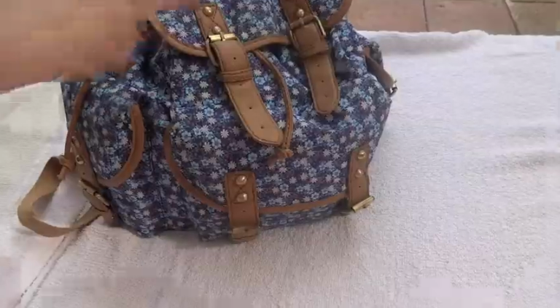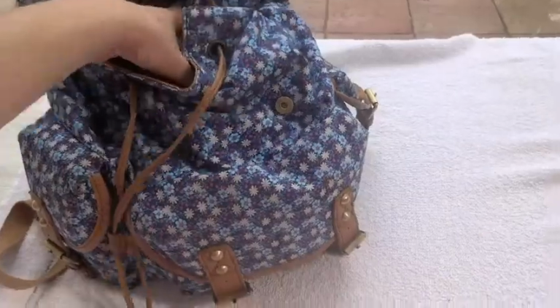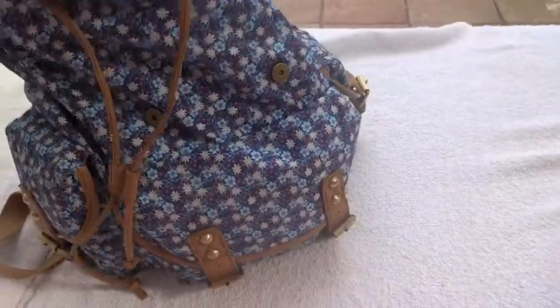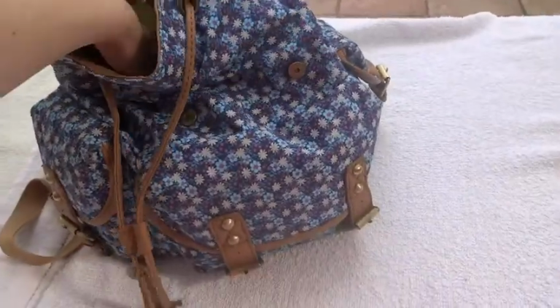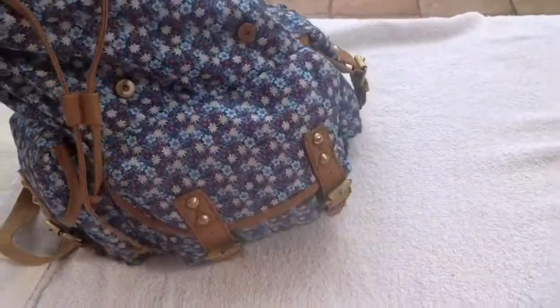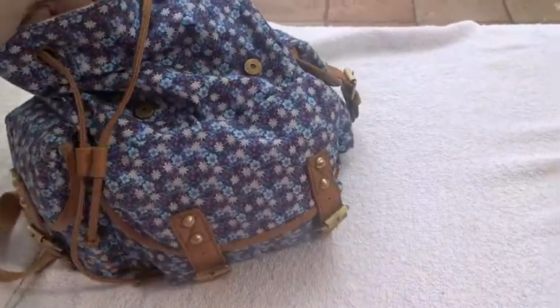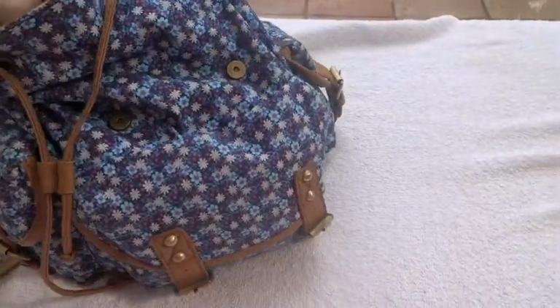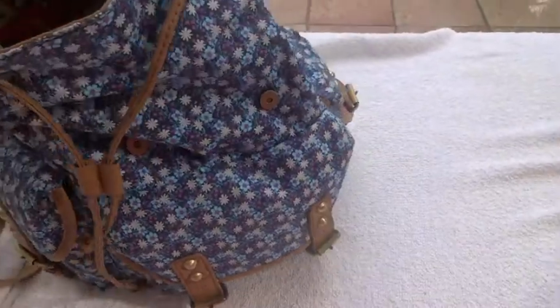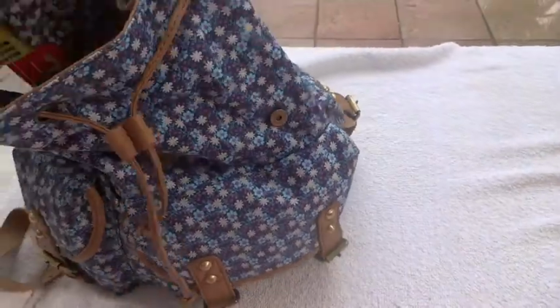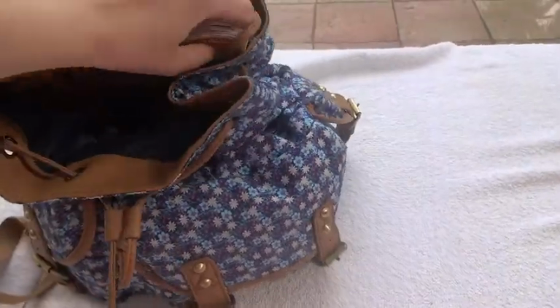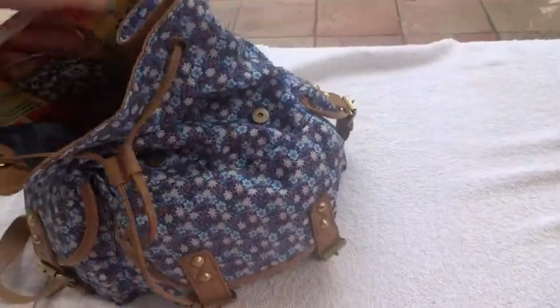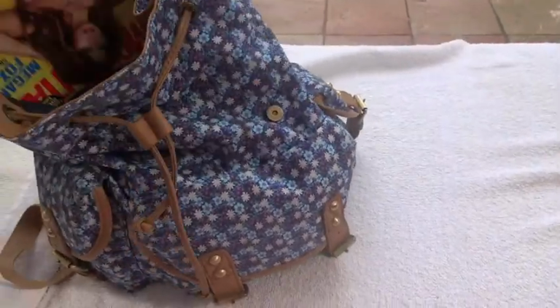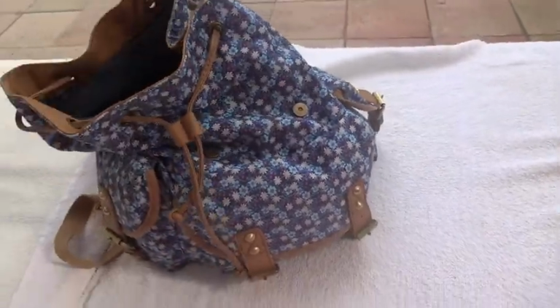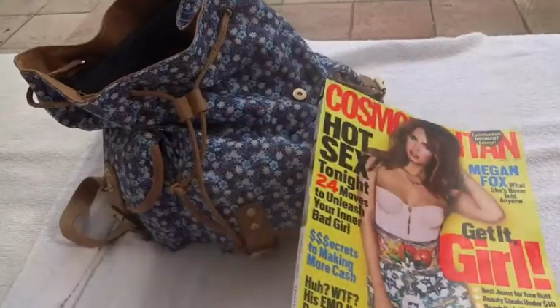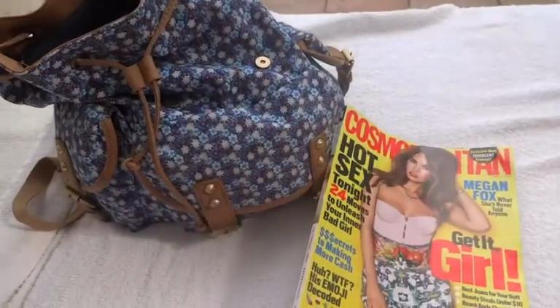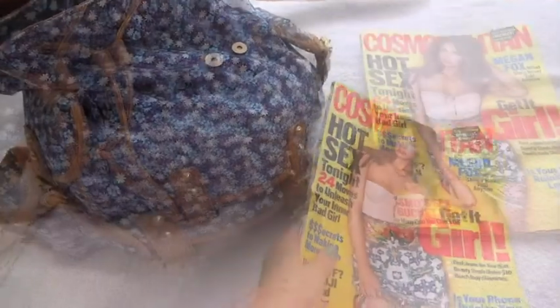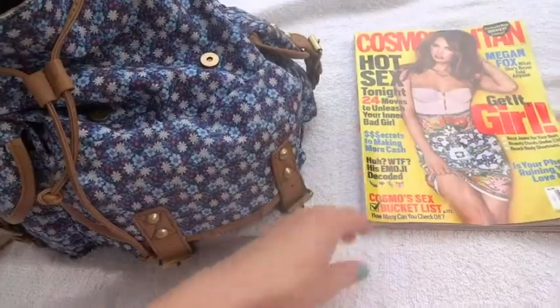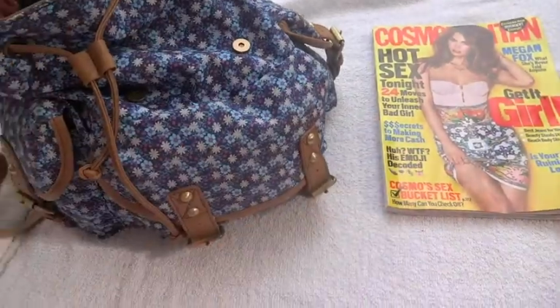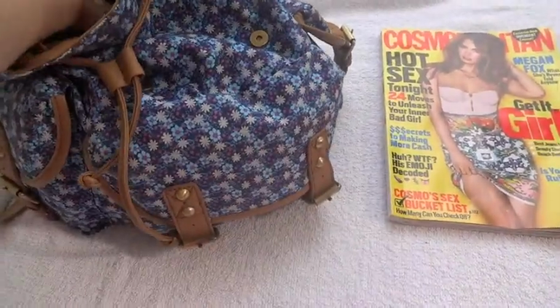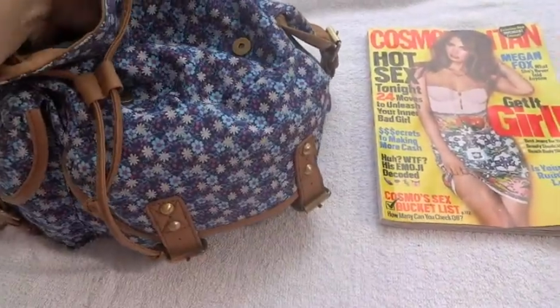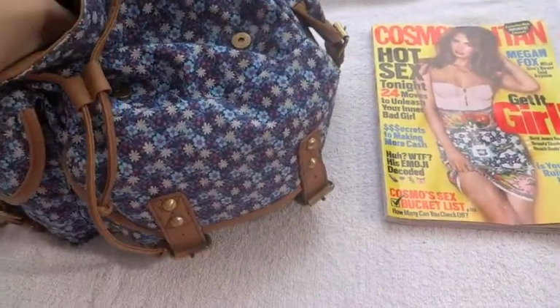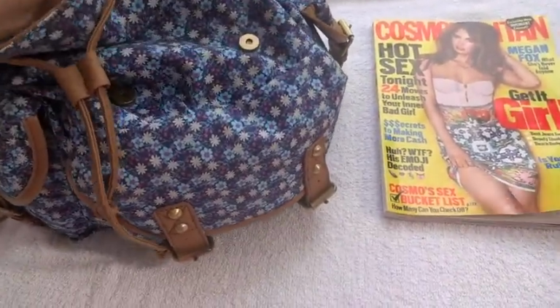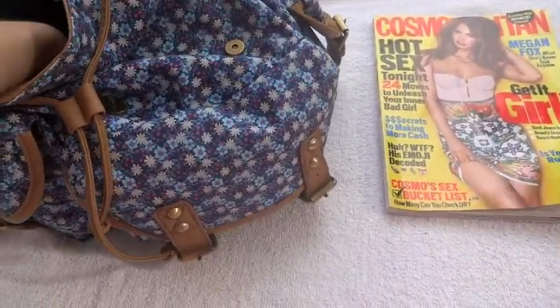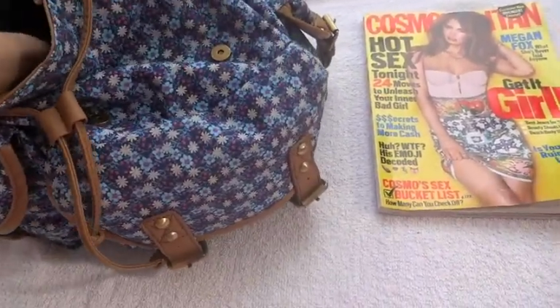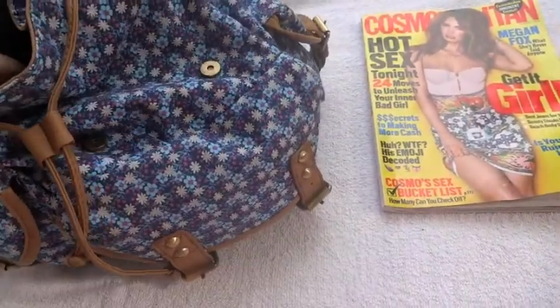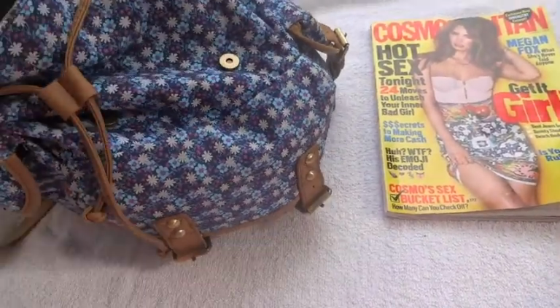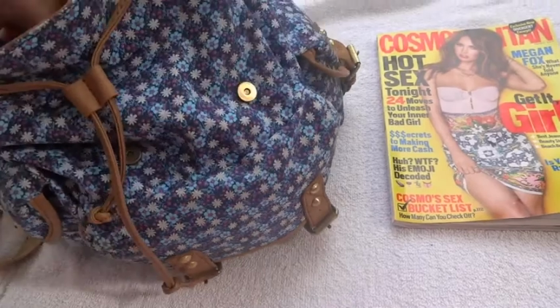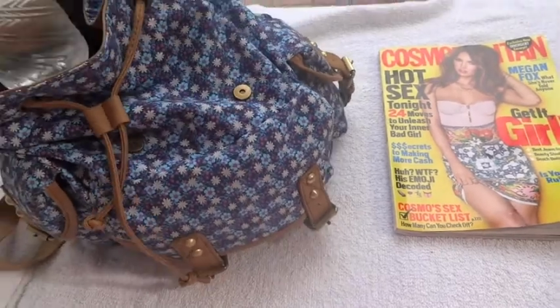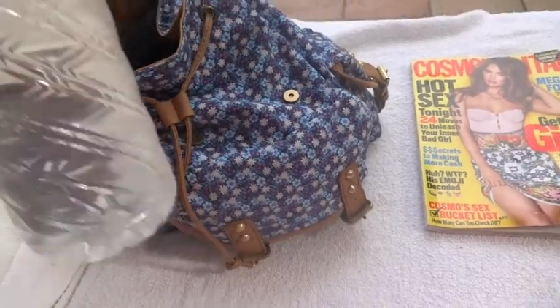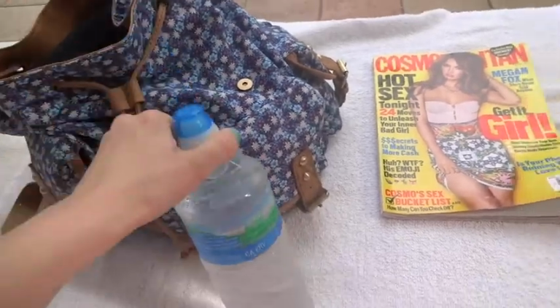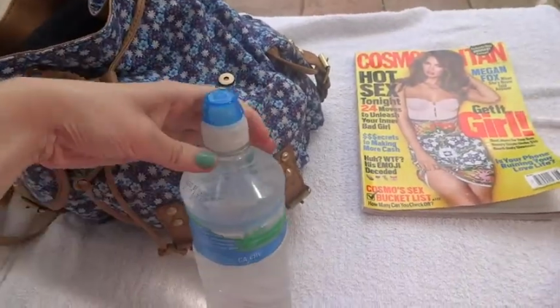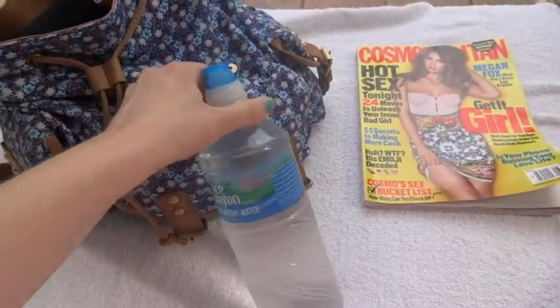Hey guys, so today's video is going to be a 'what's in my beach bag' and this time I decided to go for my backpack as beach bag. So the first thing that's in there is my magazine.